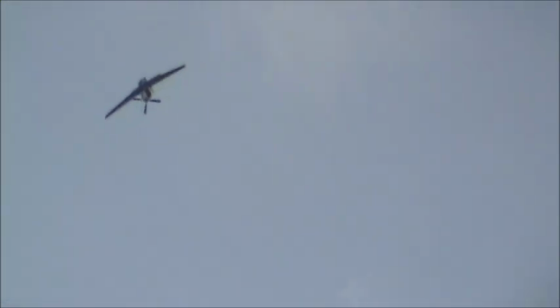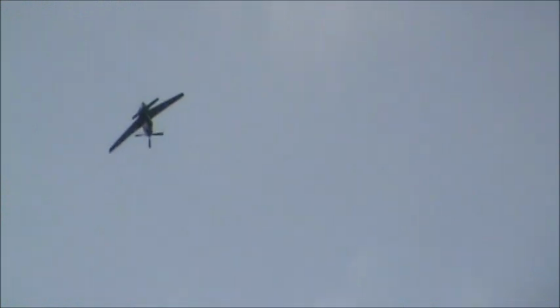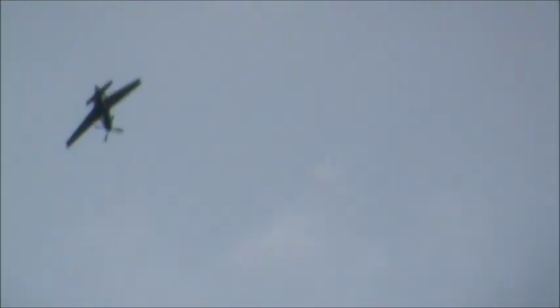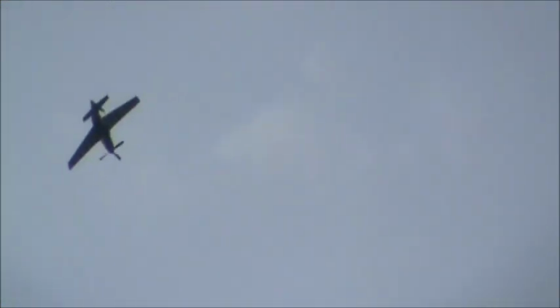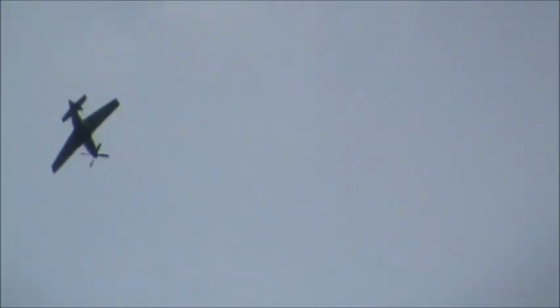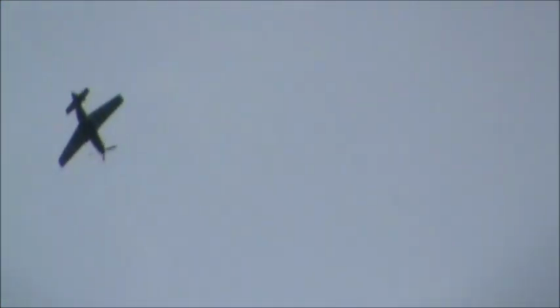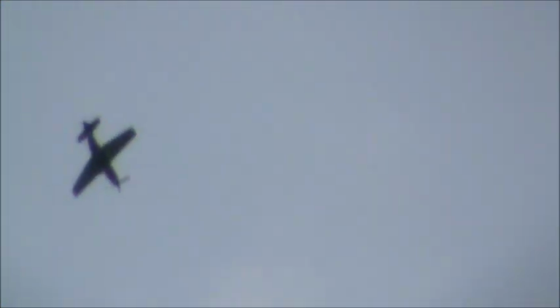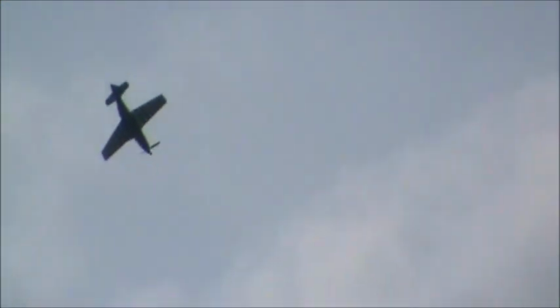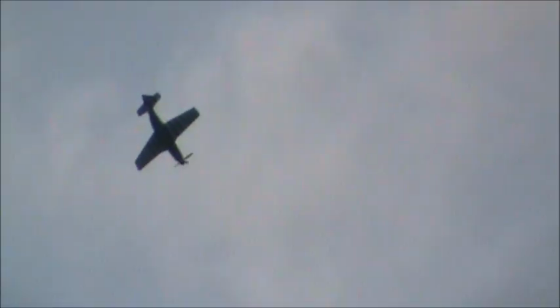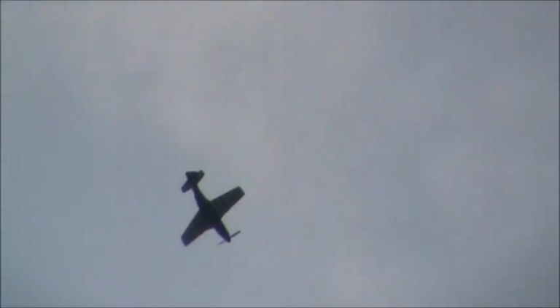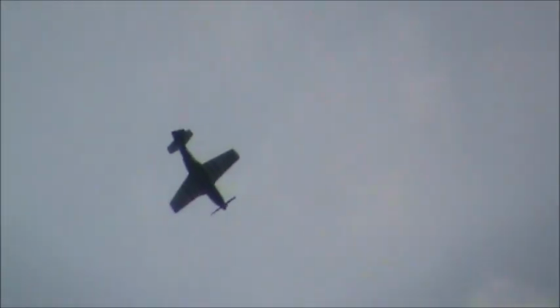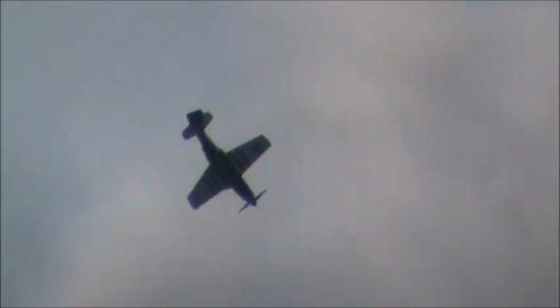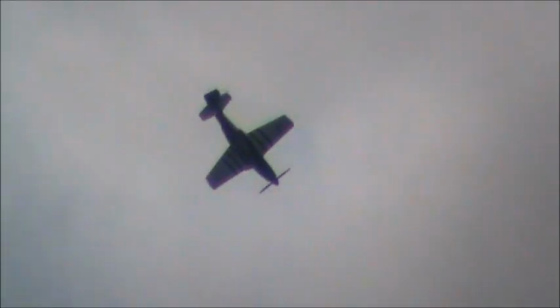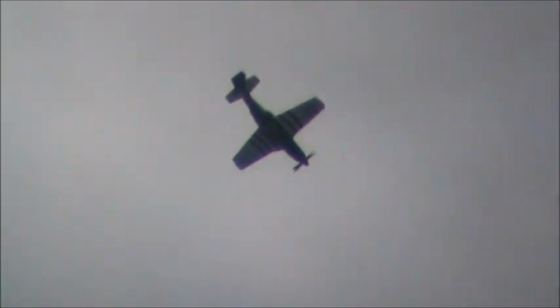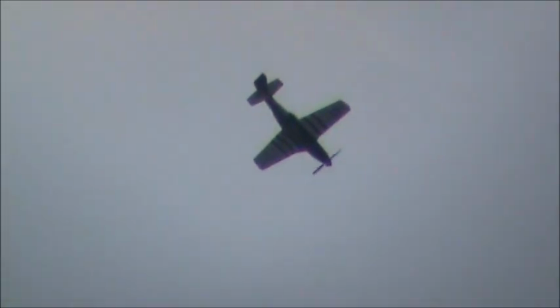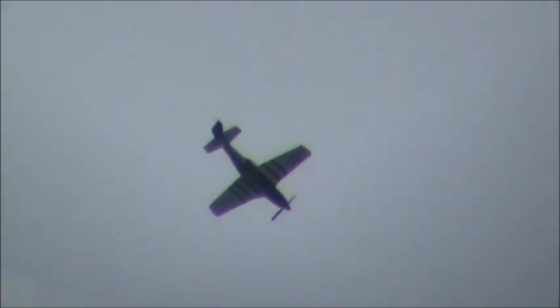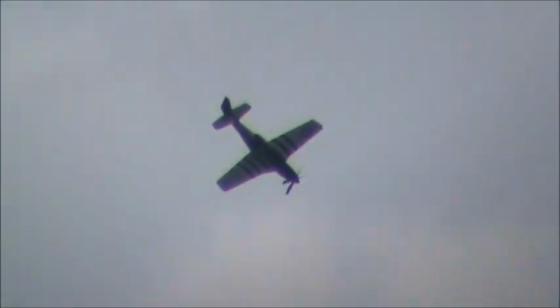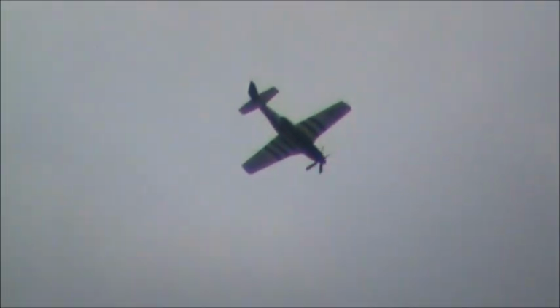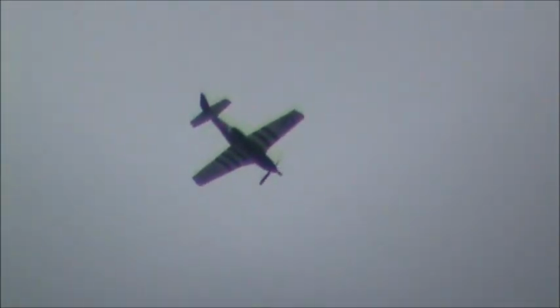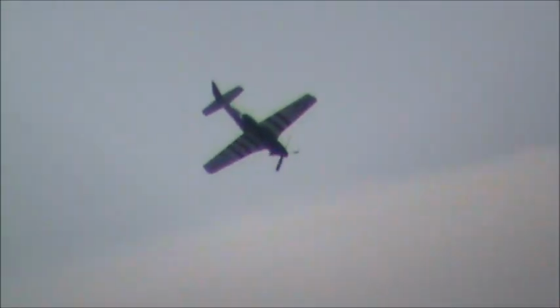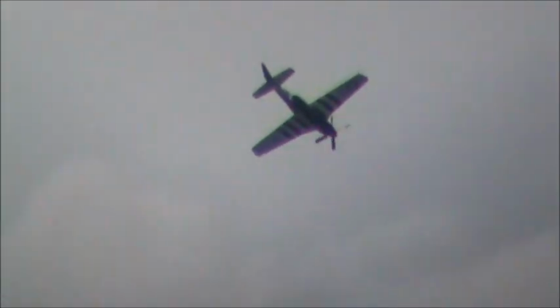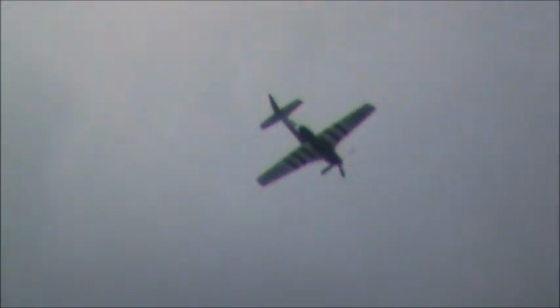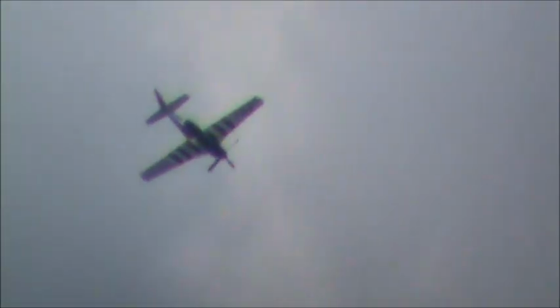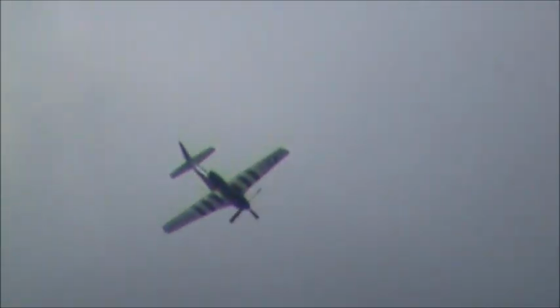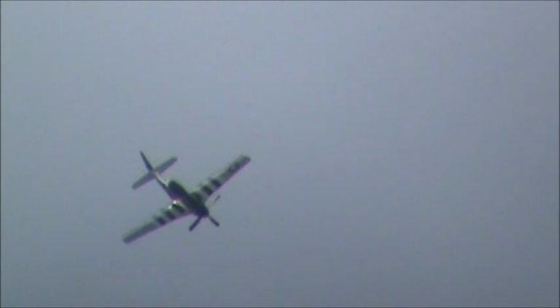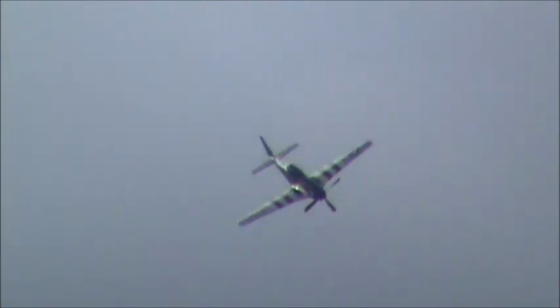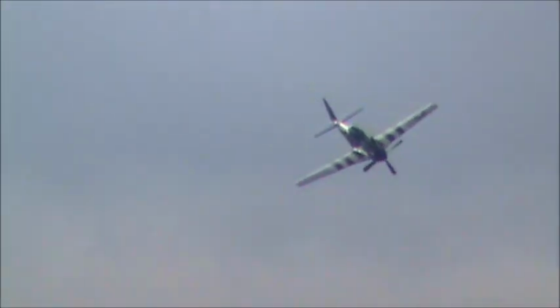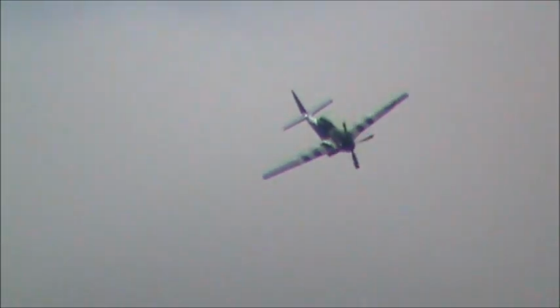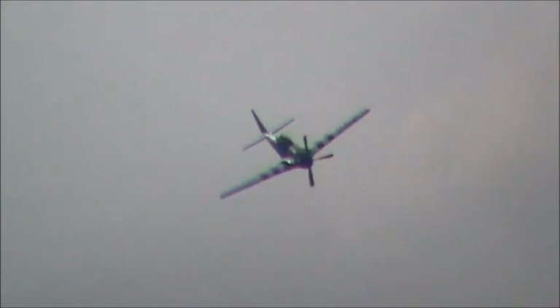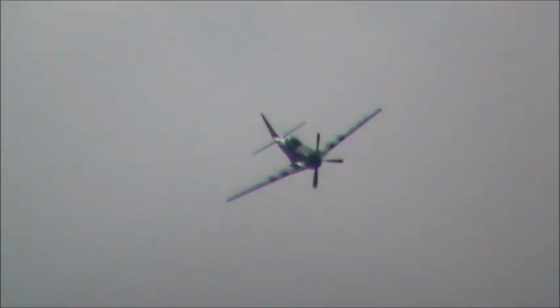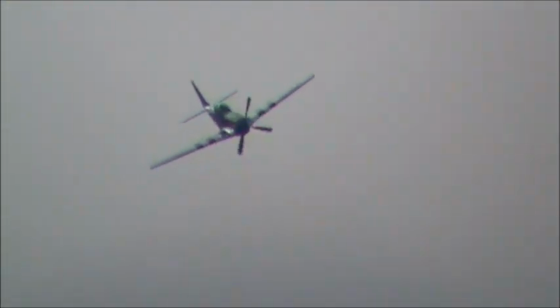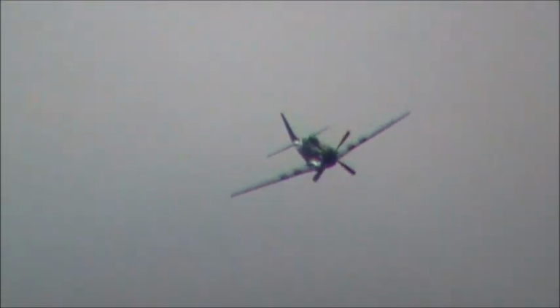A lot of people don't realize just how few Mustangs are out there today. There were over 15,000 of these P-51s produced, and there are only approximately 165 to 175 throughout the entire world today.